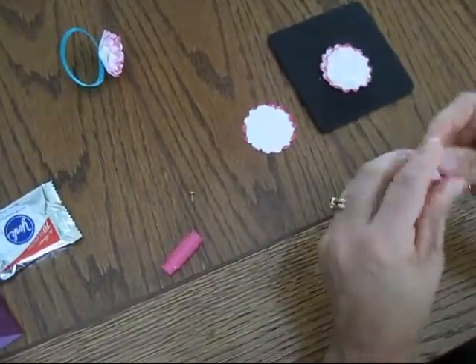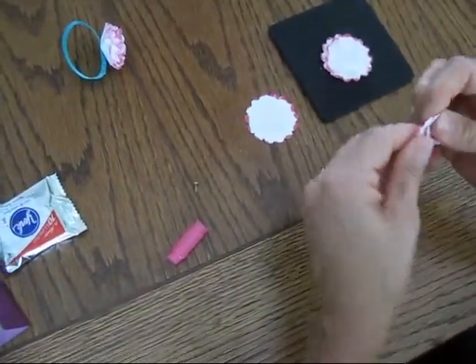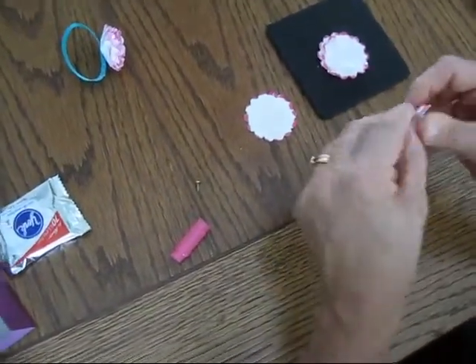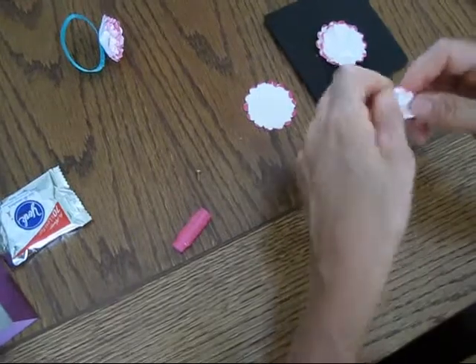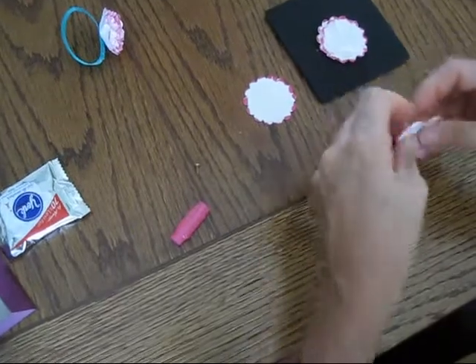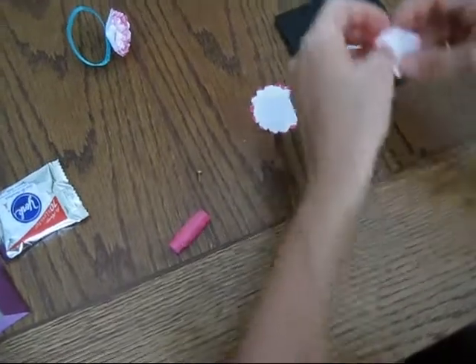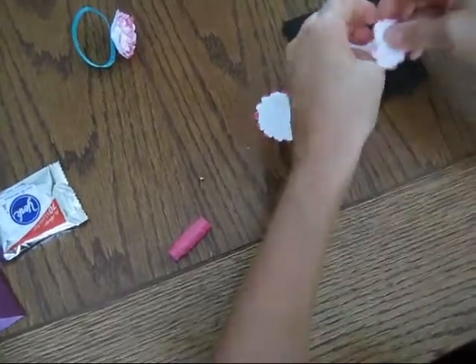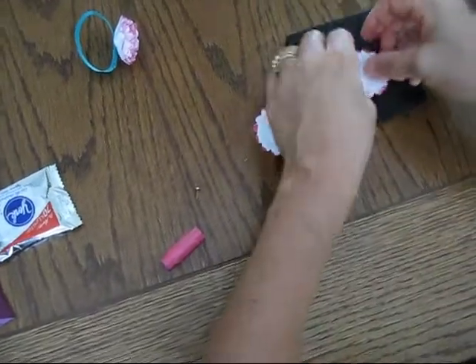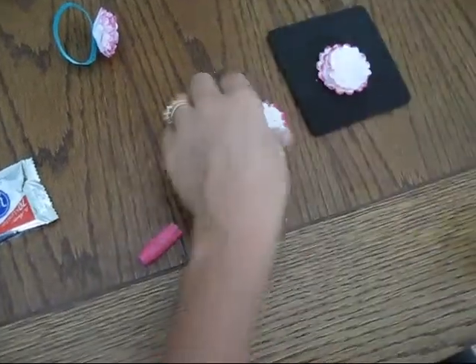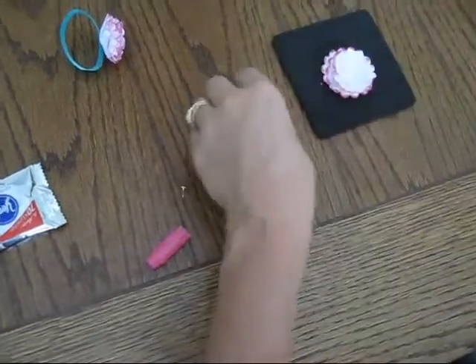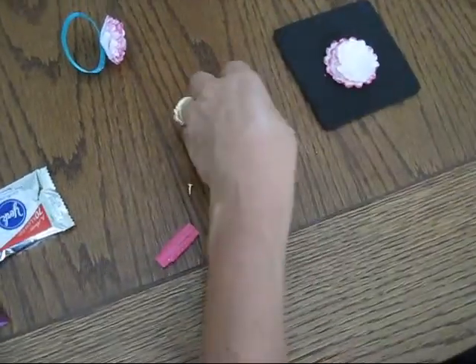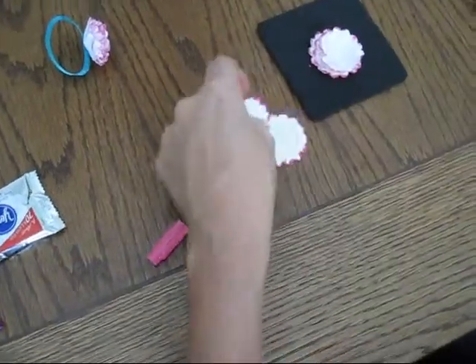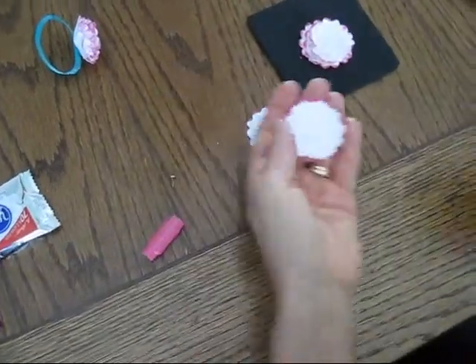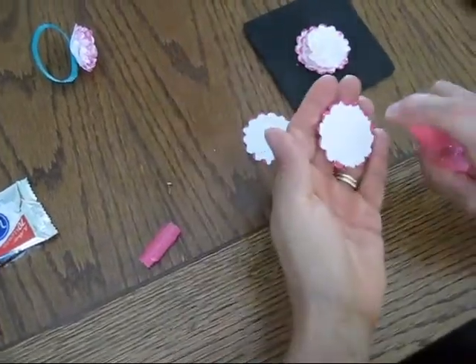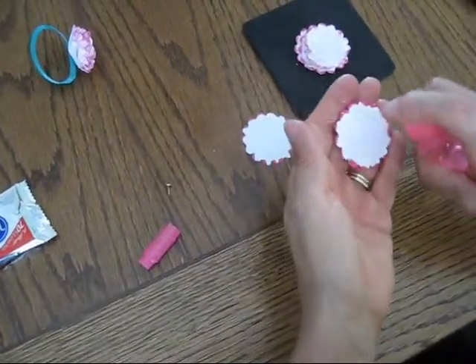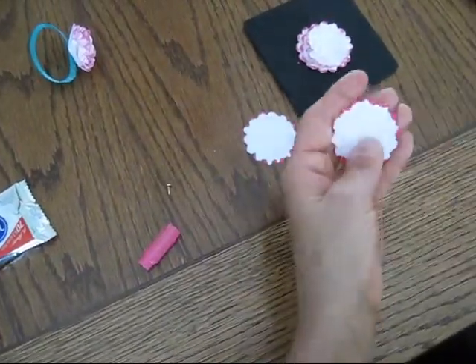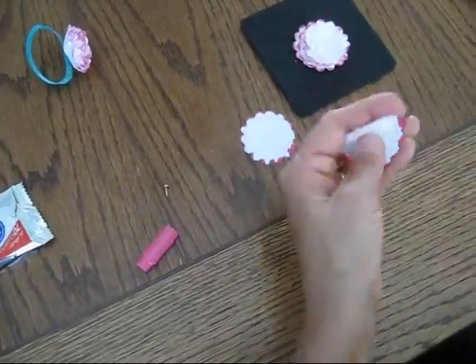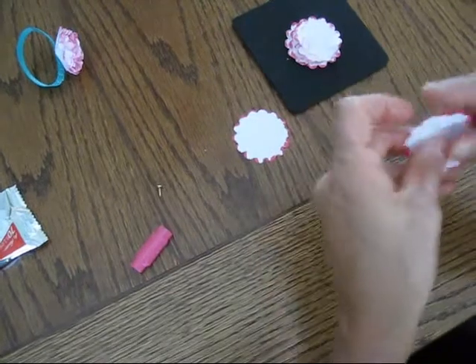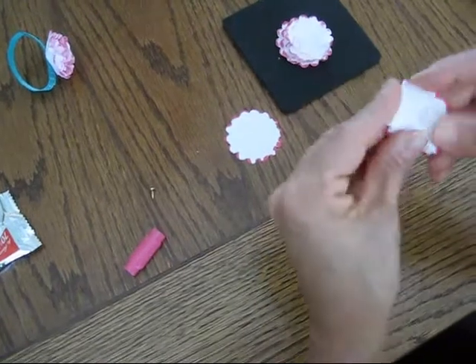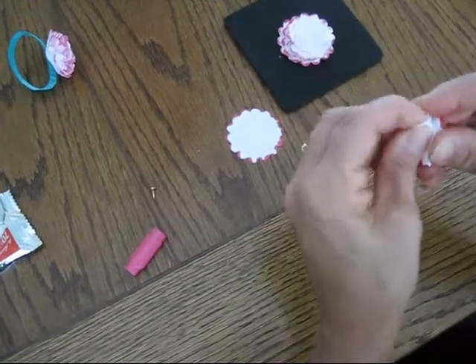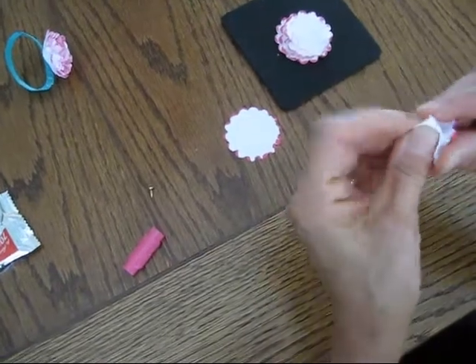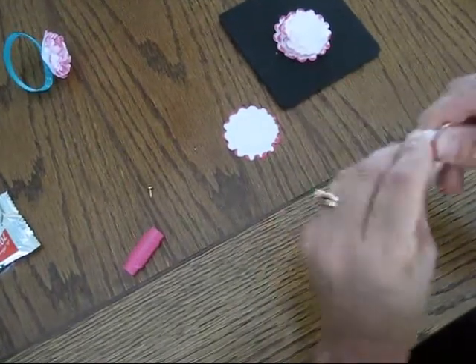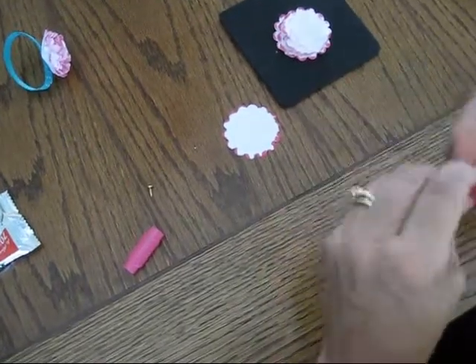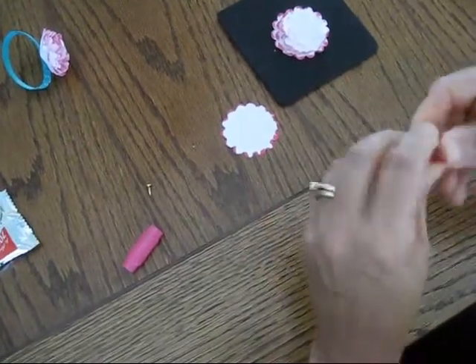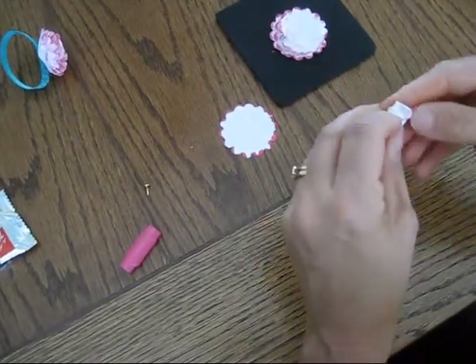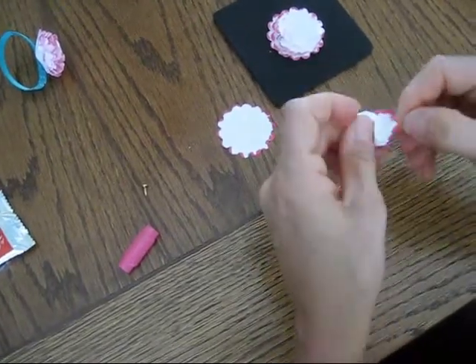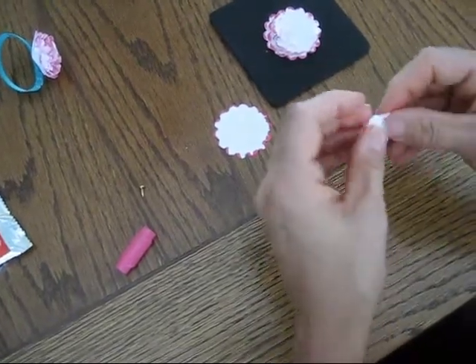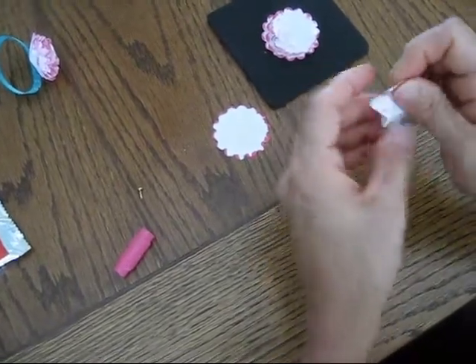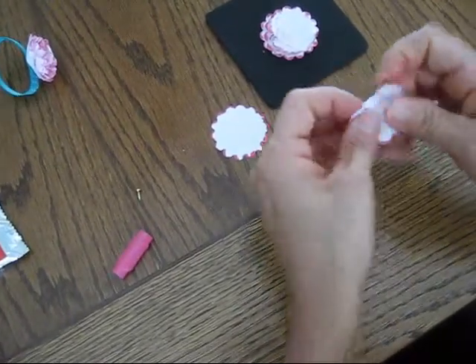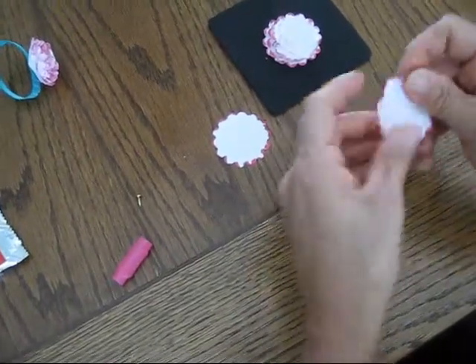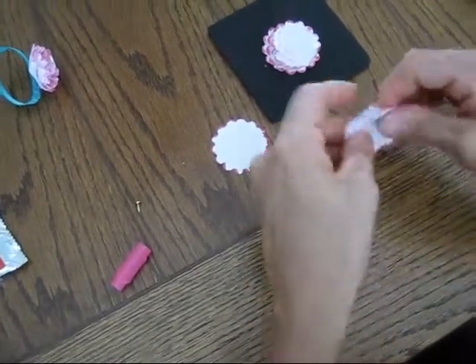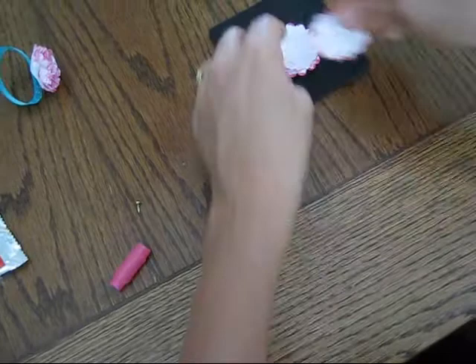Now I'm going to crunch all five of them. You could put less or put more — it depends how thick you want them. I think five is a perfect number for this.